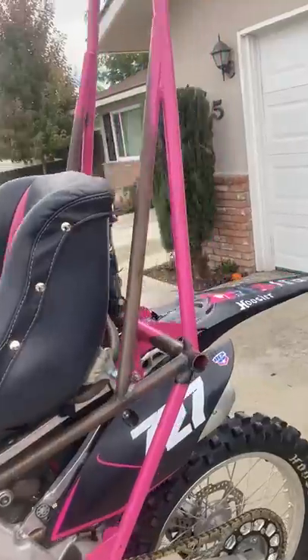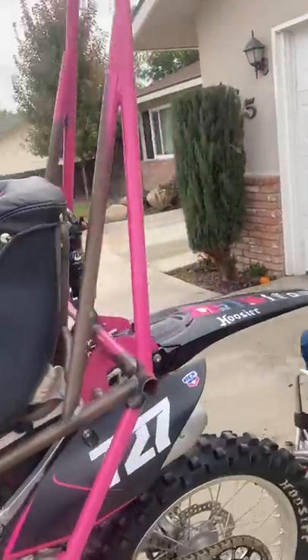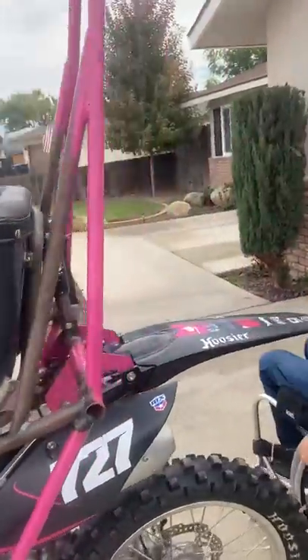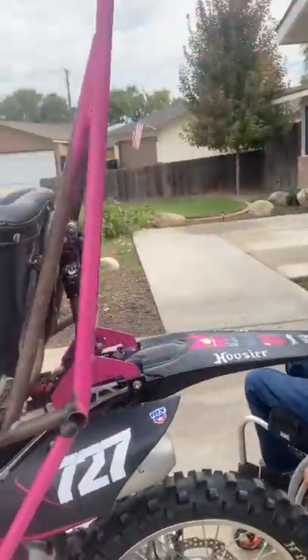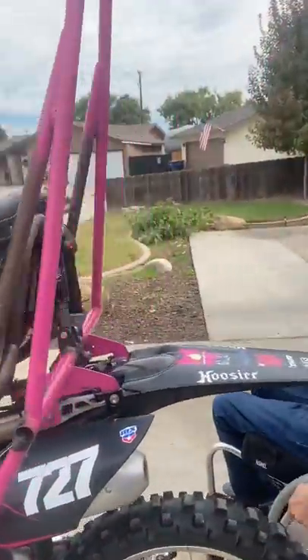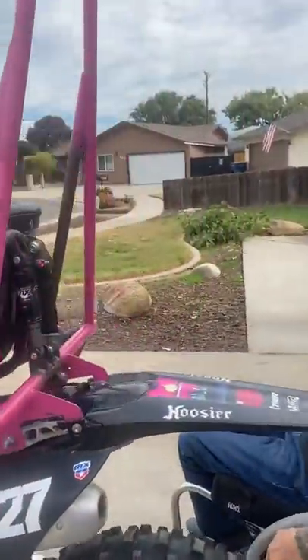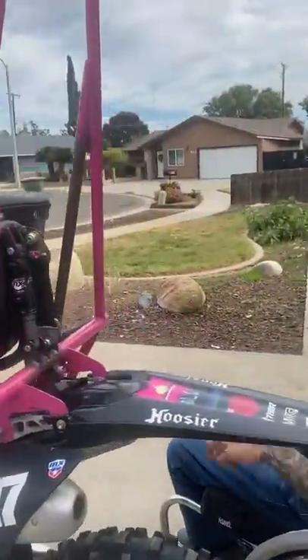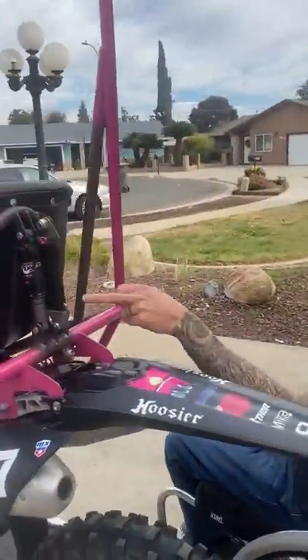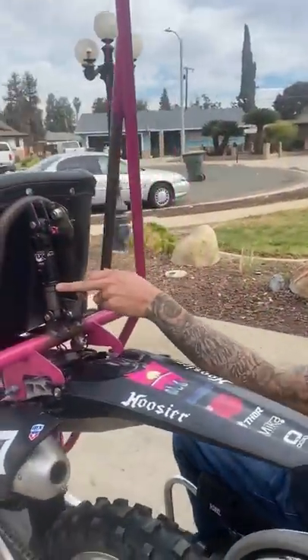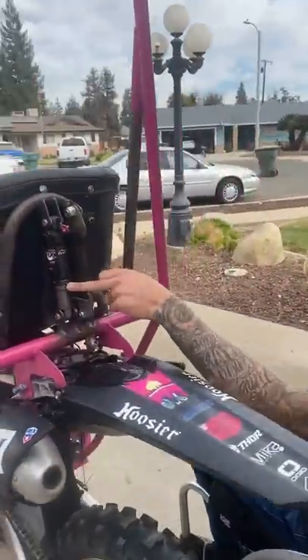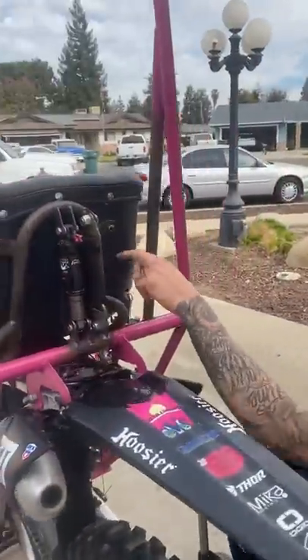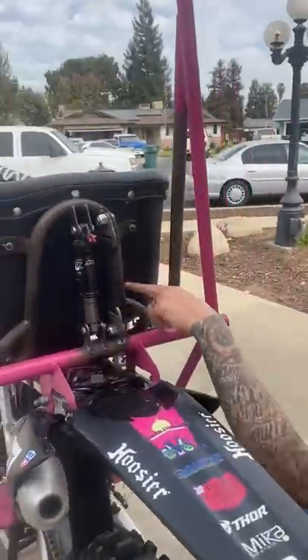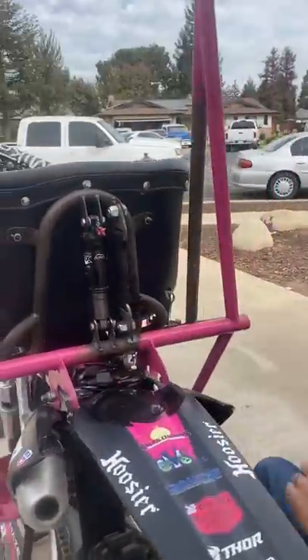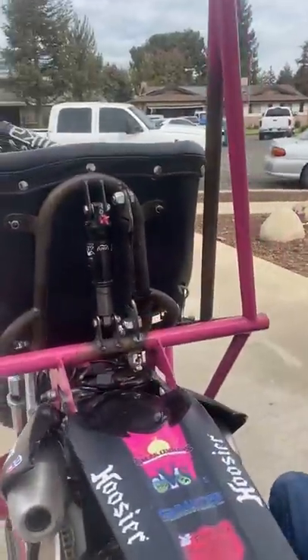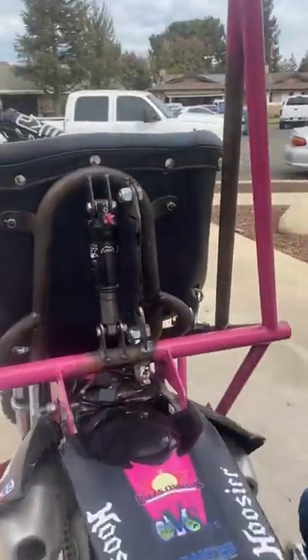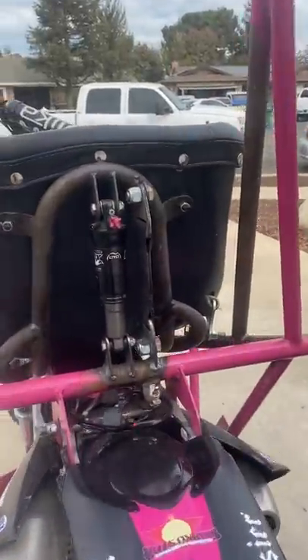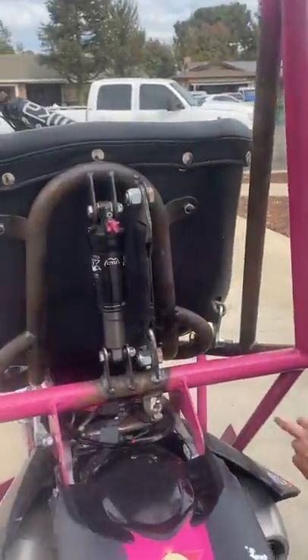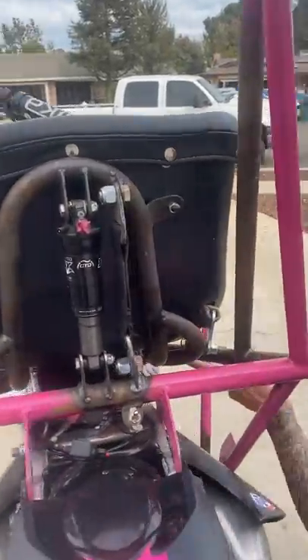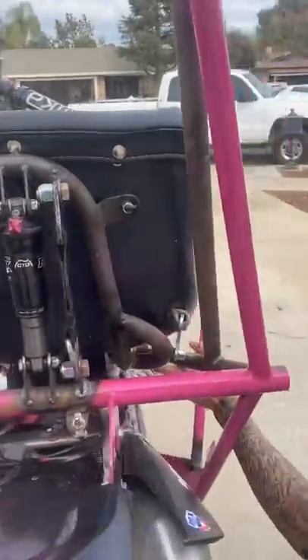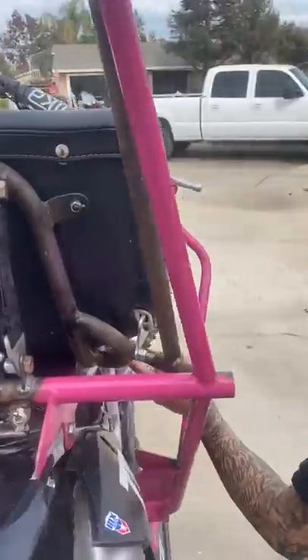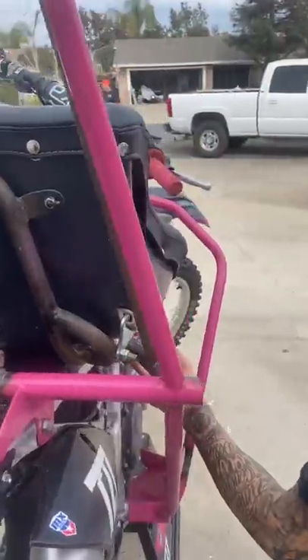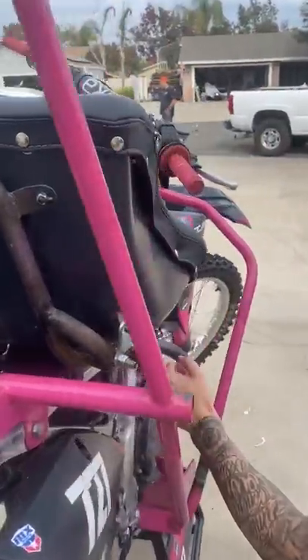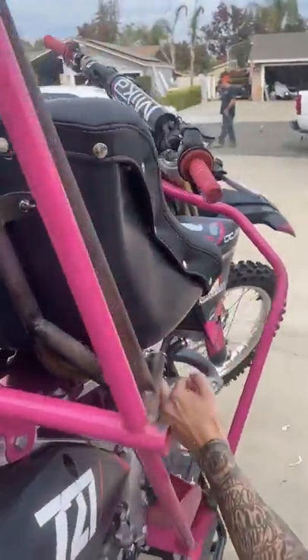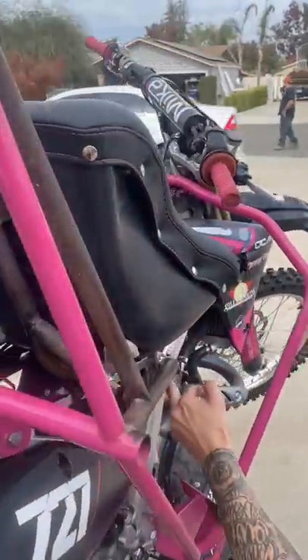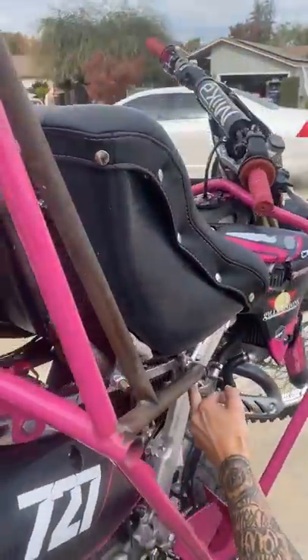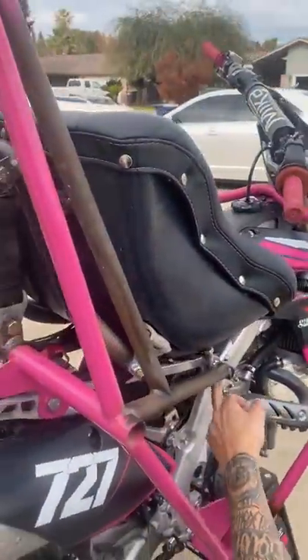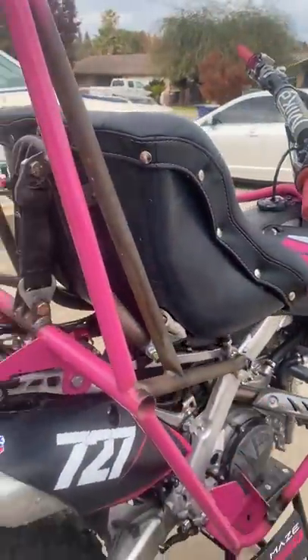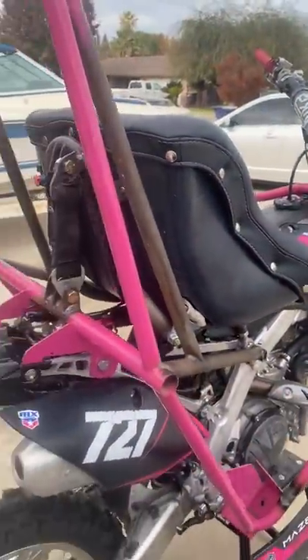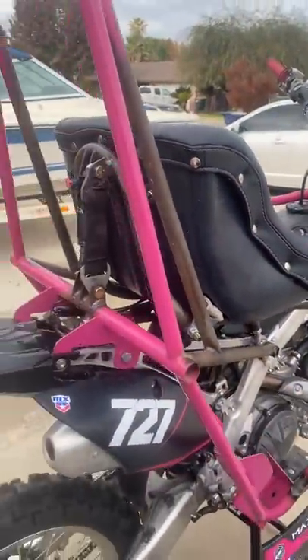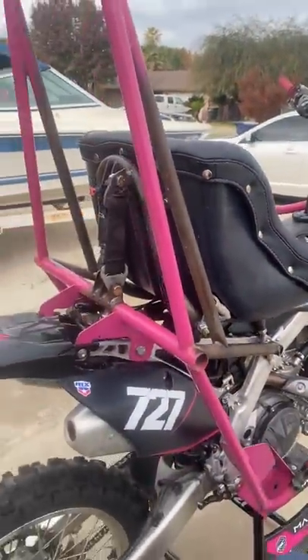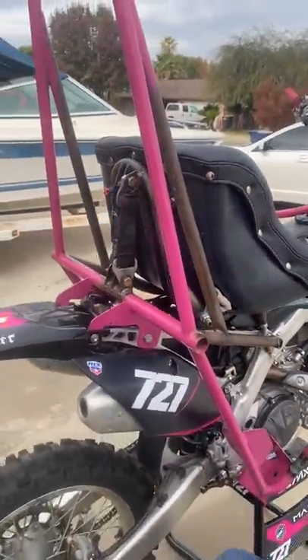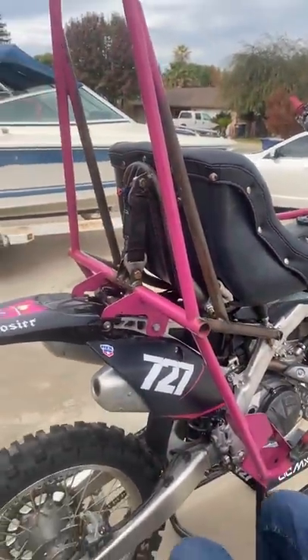I got the back shock mounted to heim joints to the swing arm, which is completely custom fabricated by my mechanic Jason.